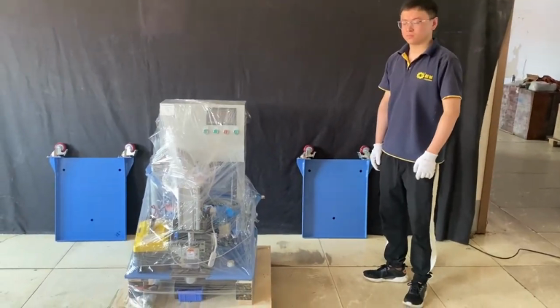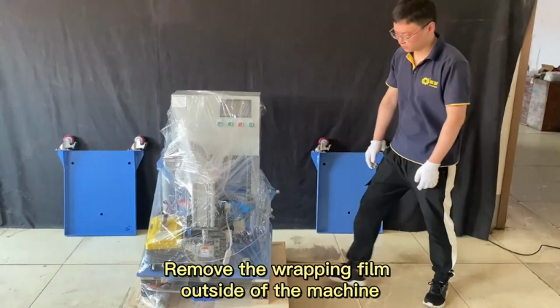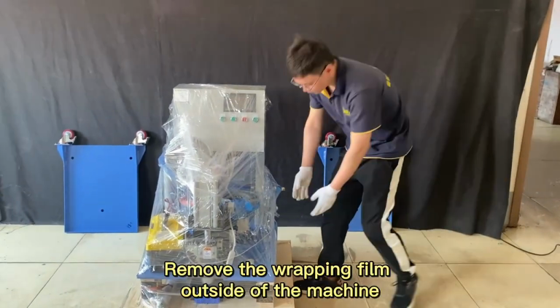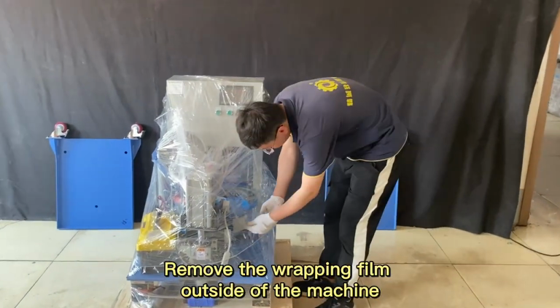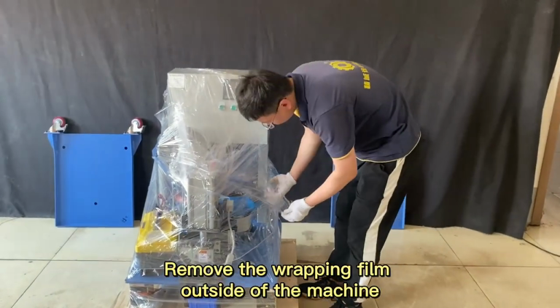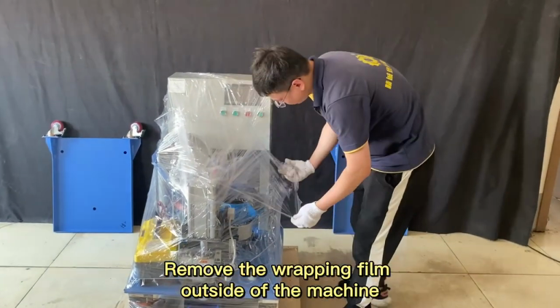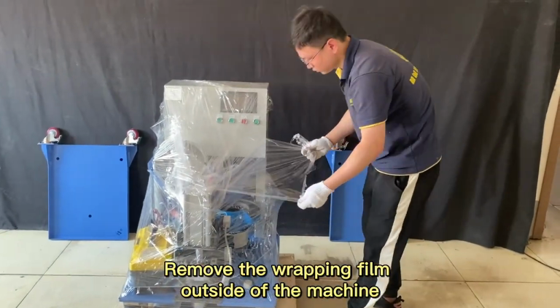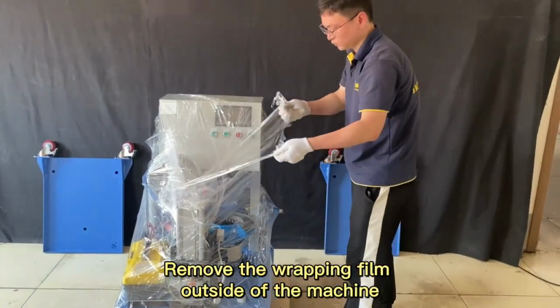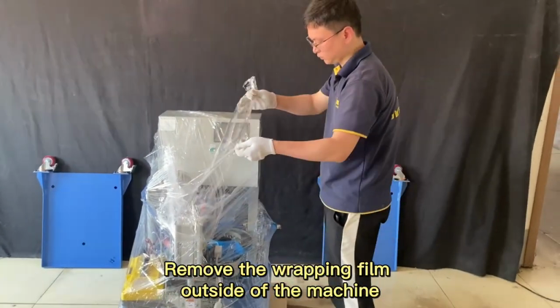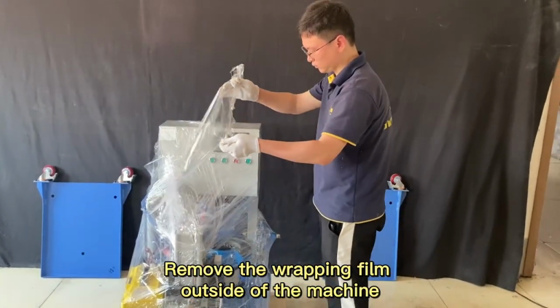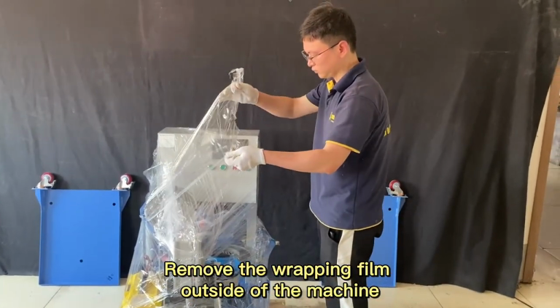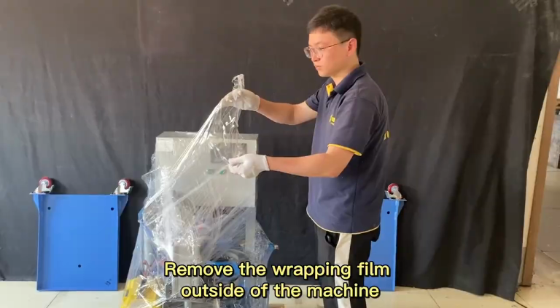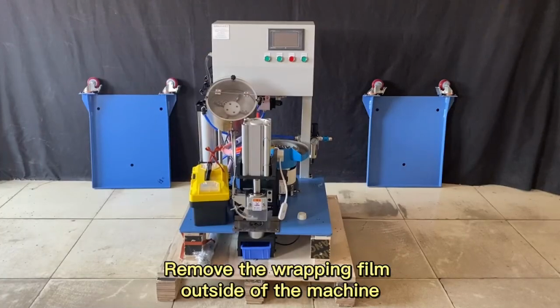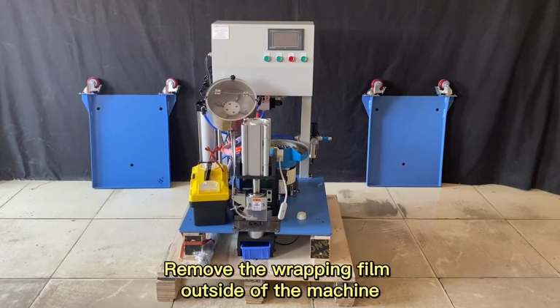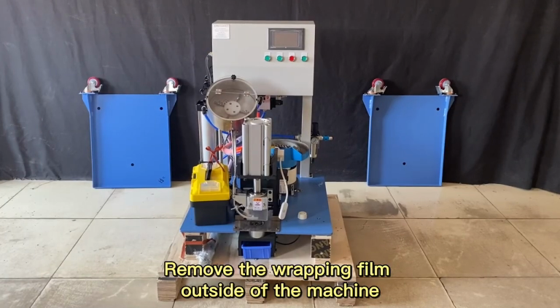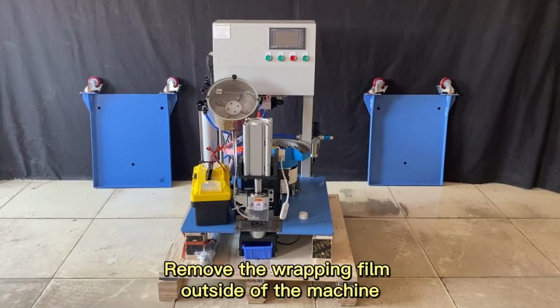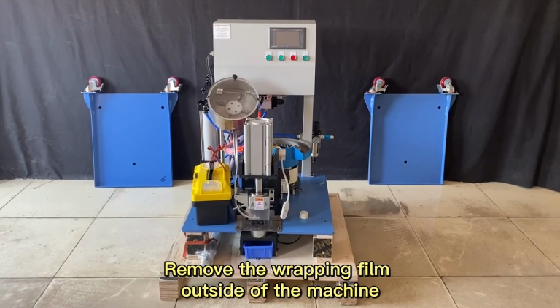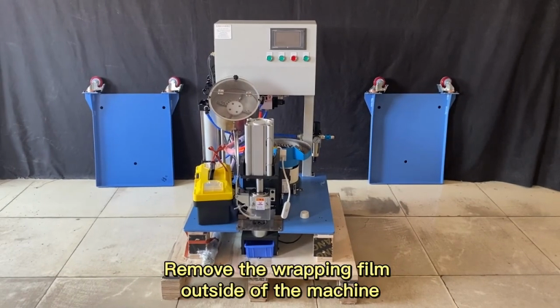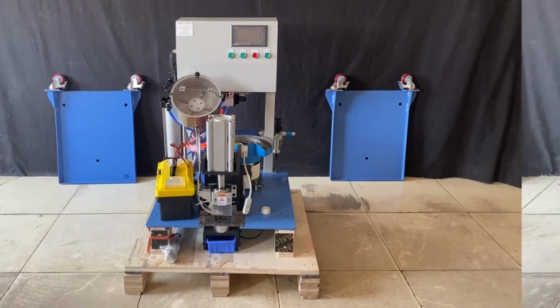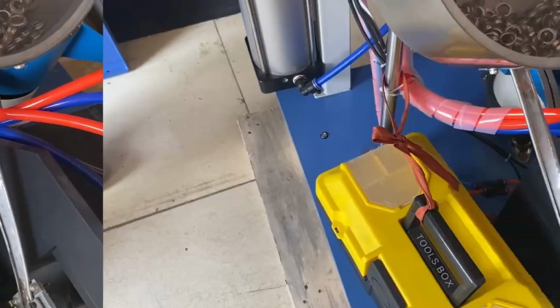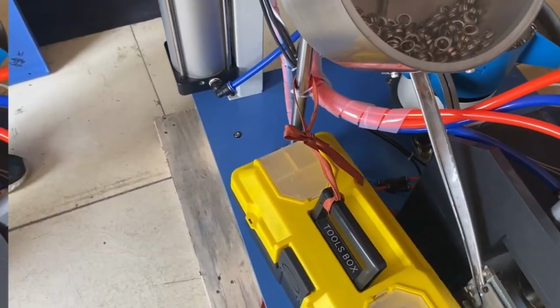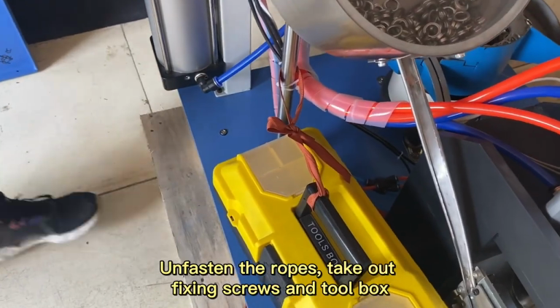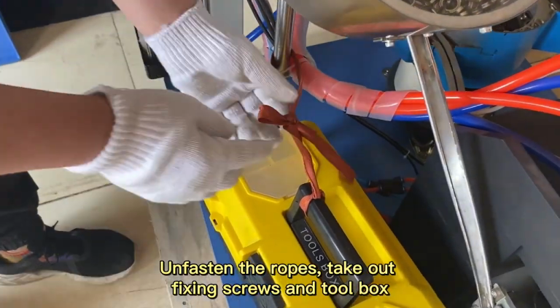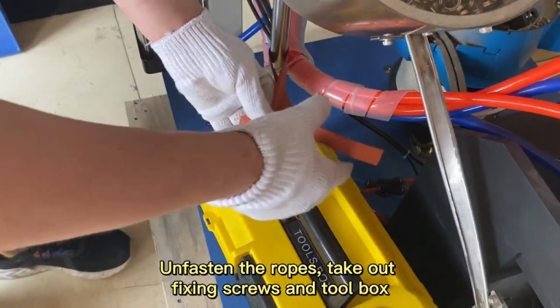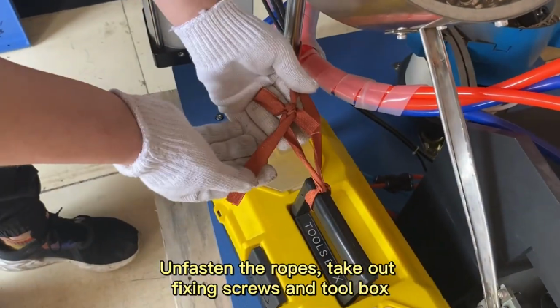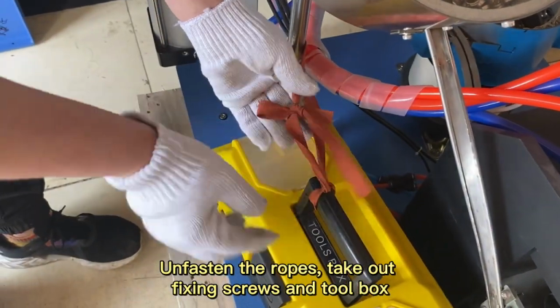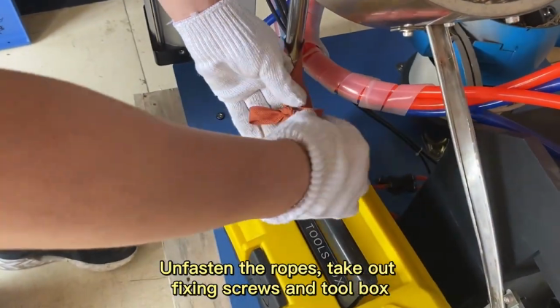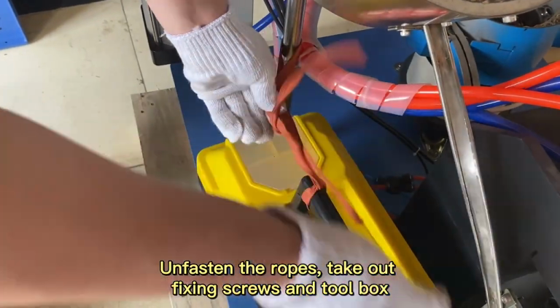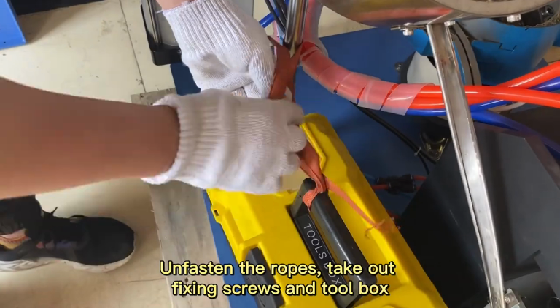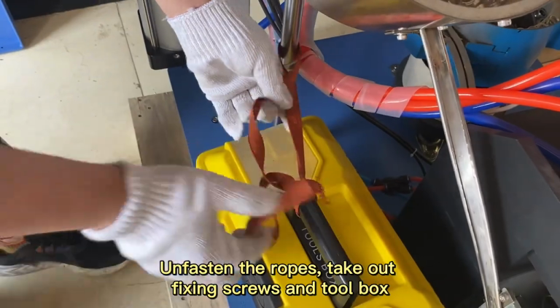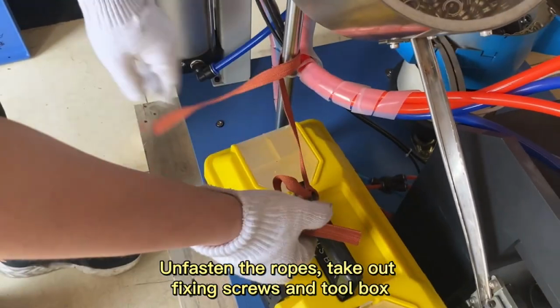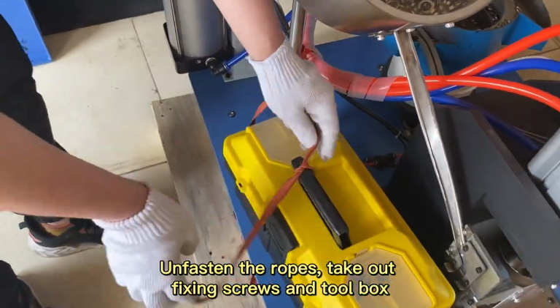Remove the wrapping film outside of the machine, unfasten the ropes, and take out the fixing screws and toolbox.